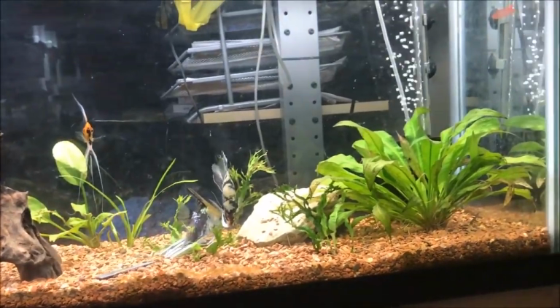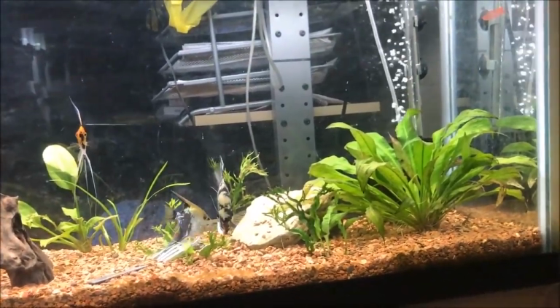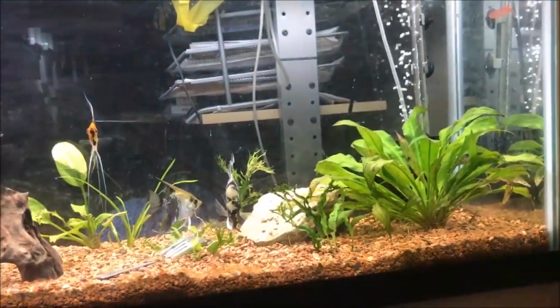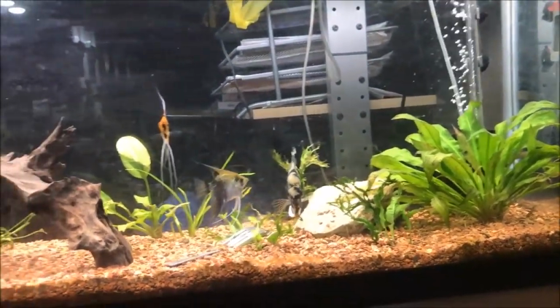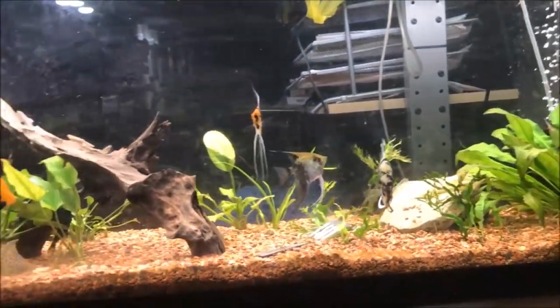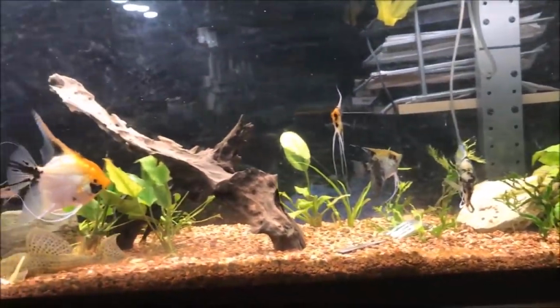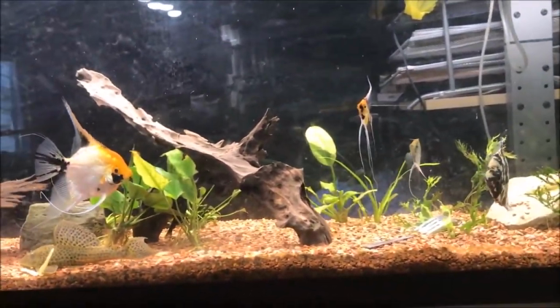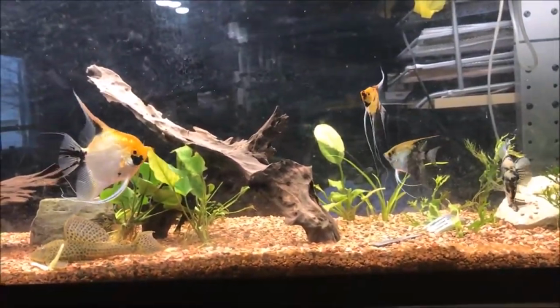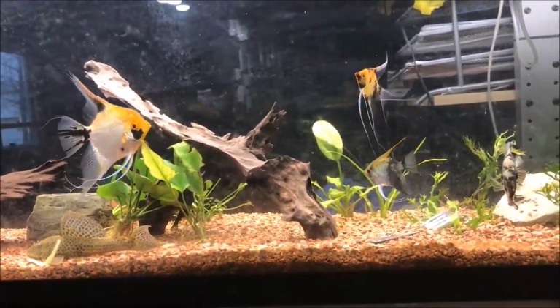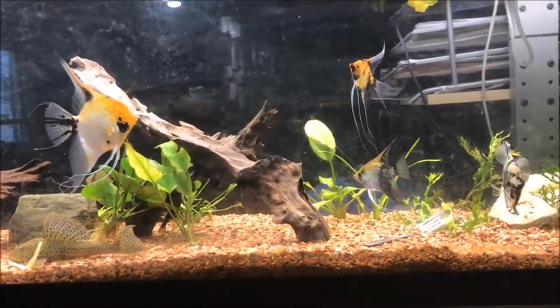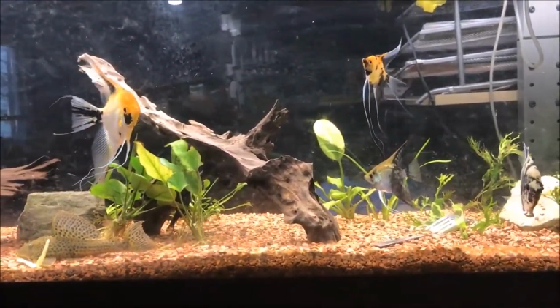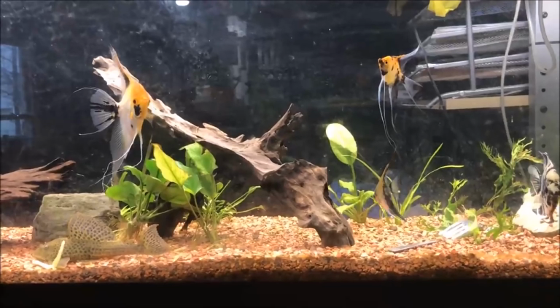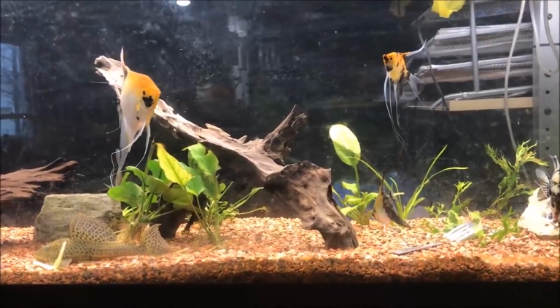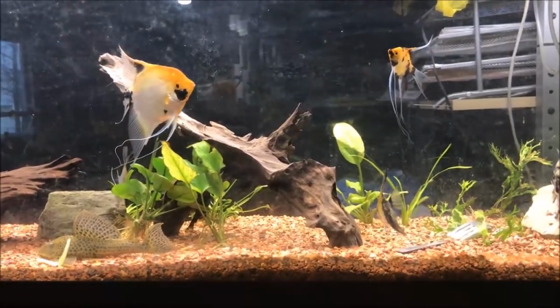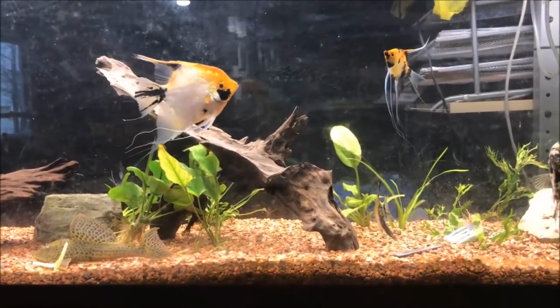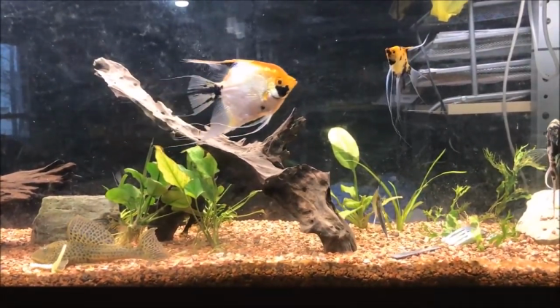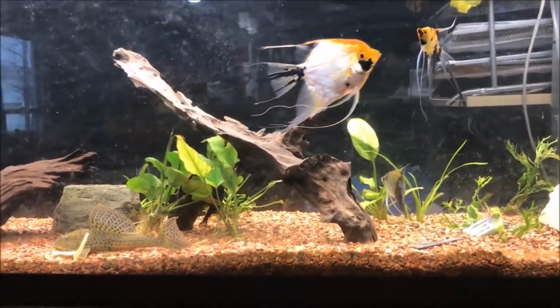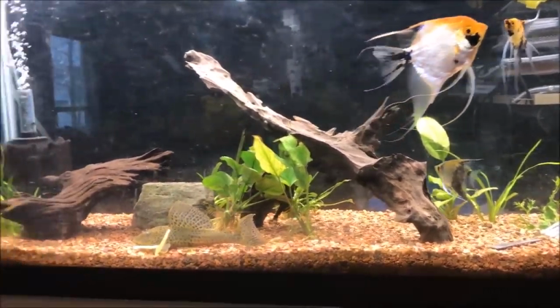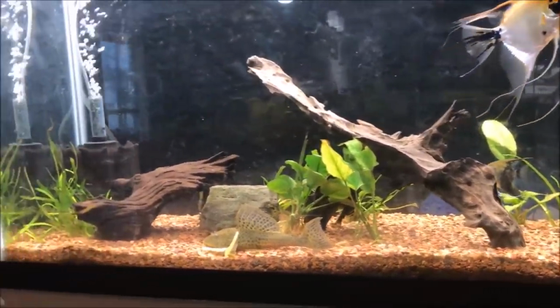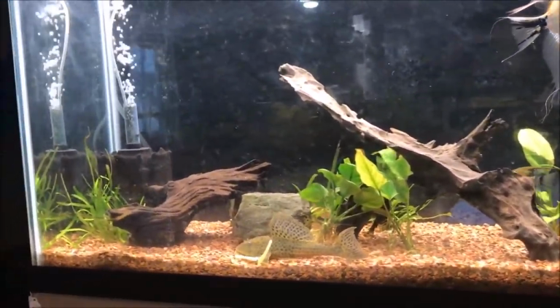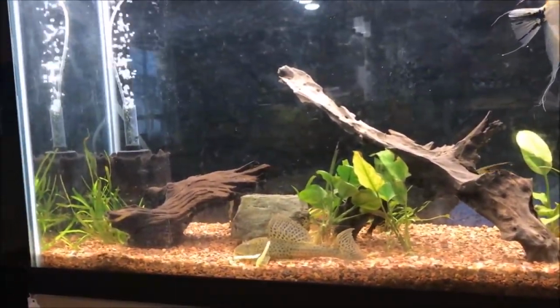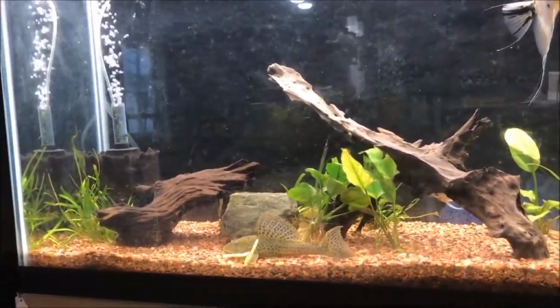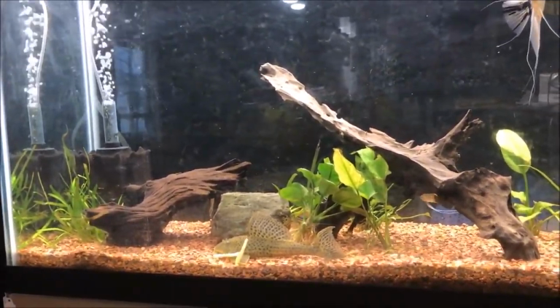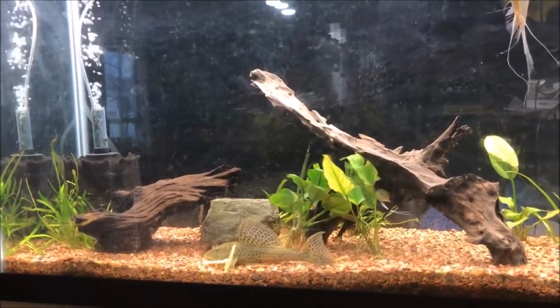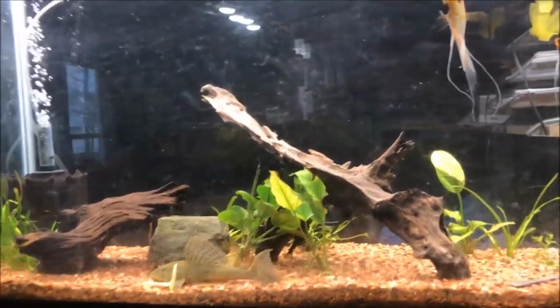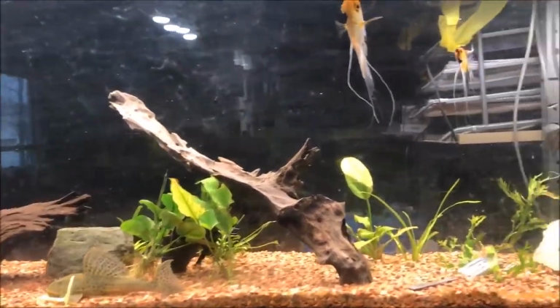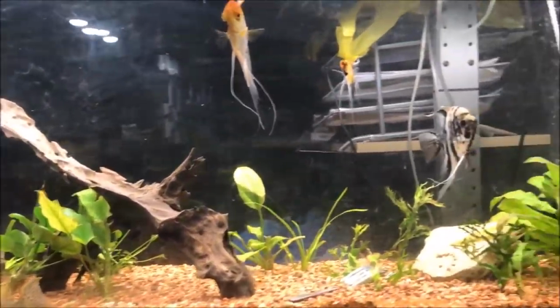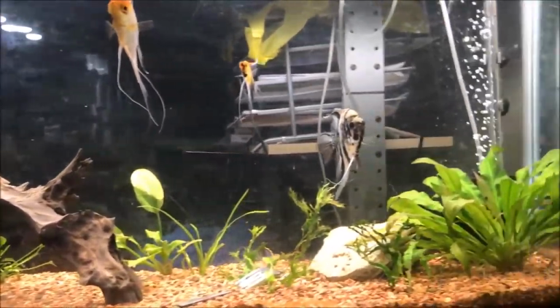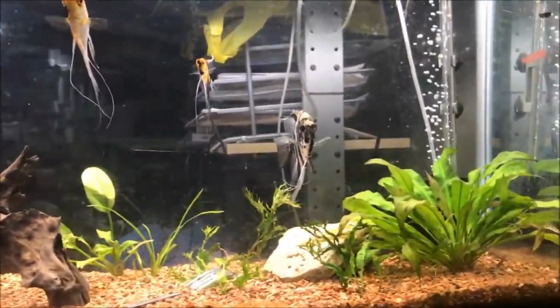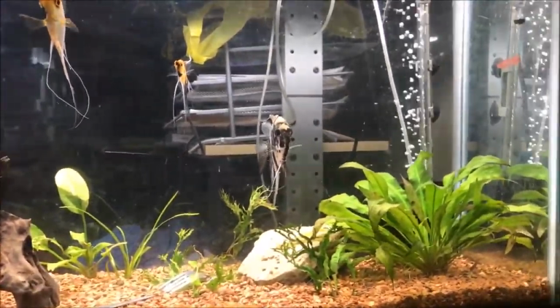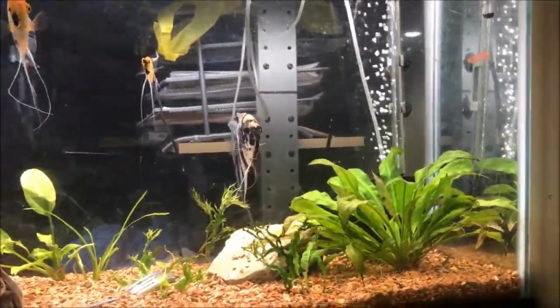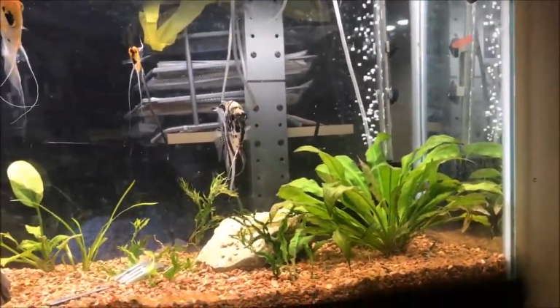I do need to do some maintenance today. I'll do the first water change, then I'll redo some Easy Green fertilizer and wipe down the glass.